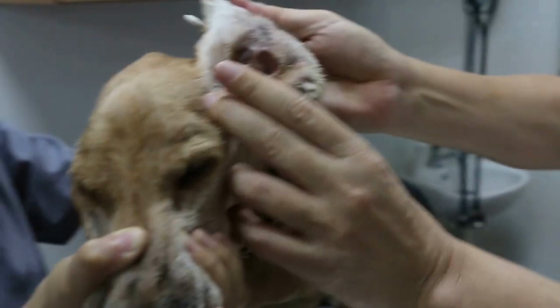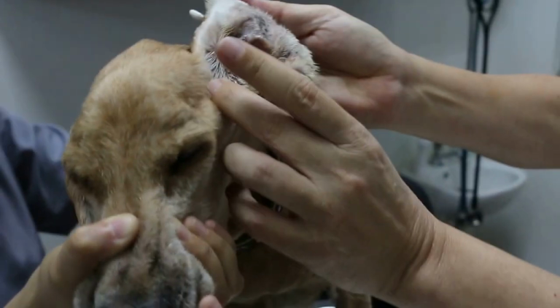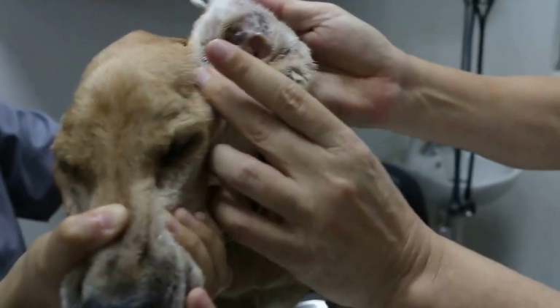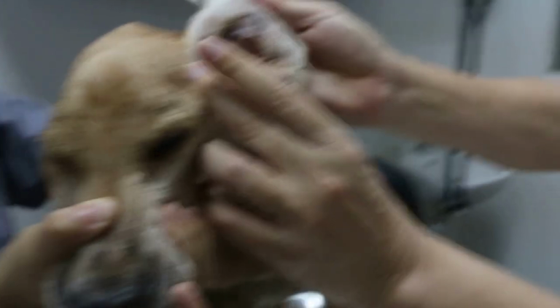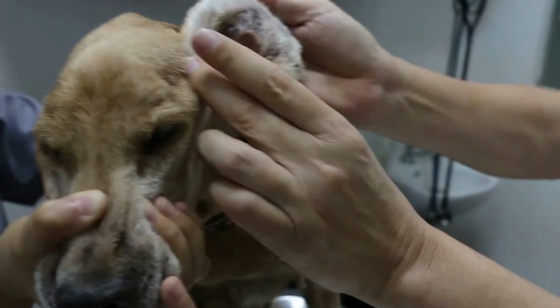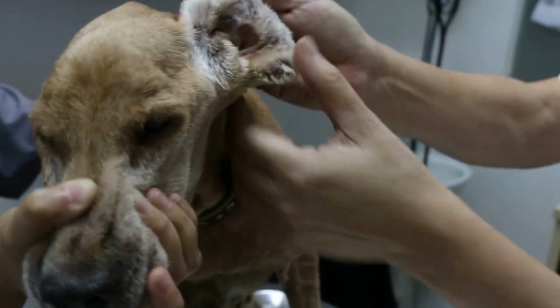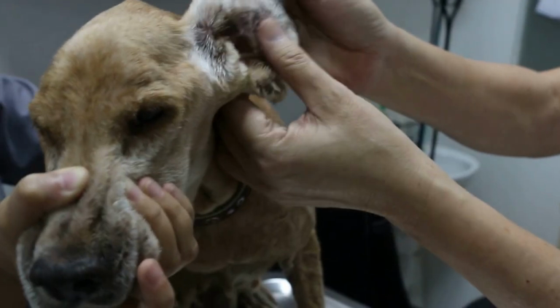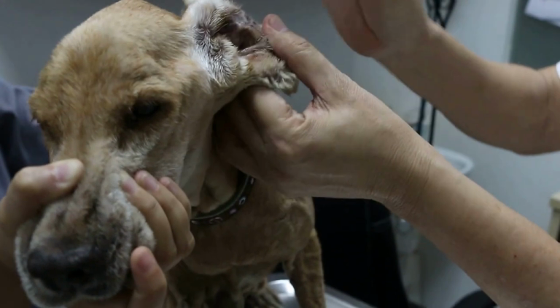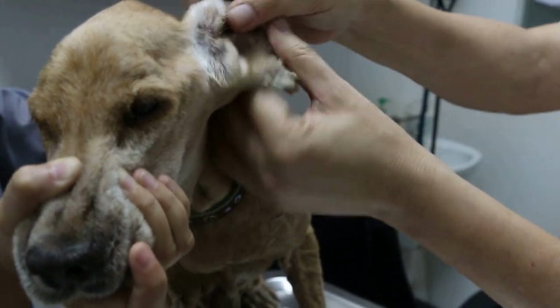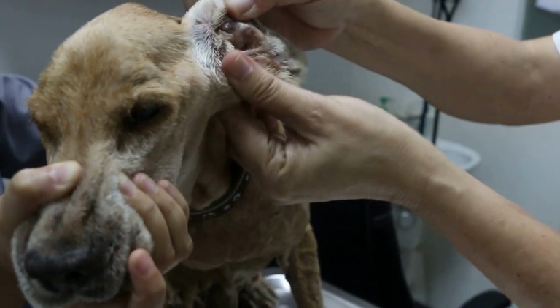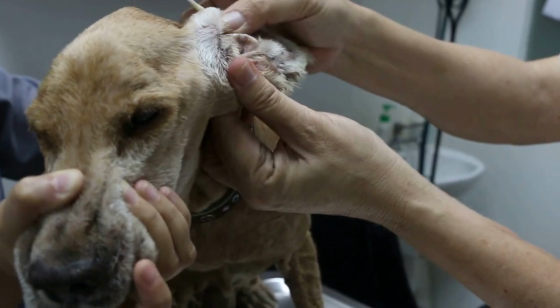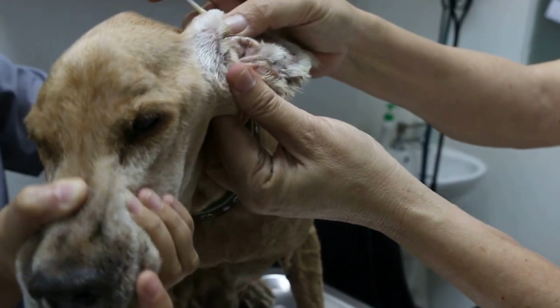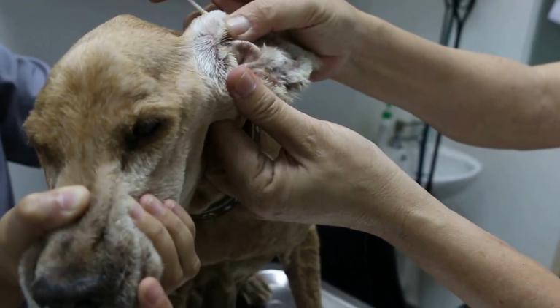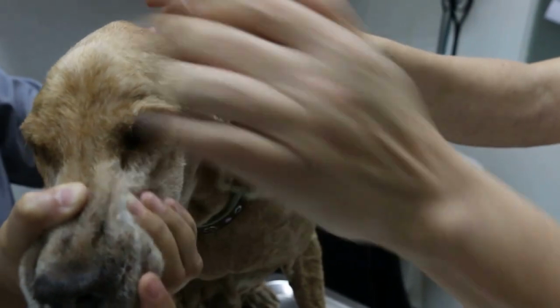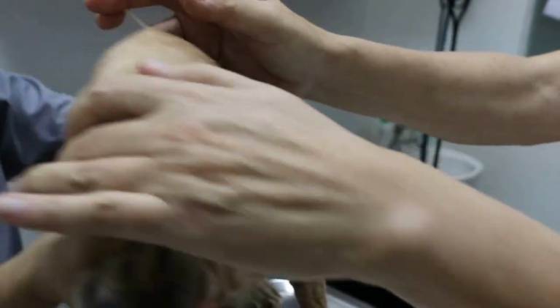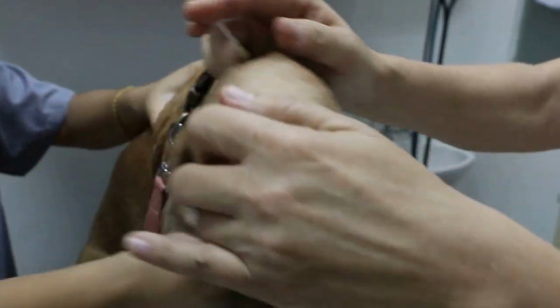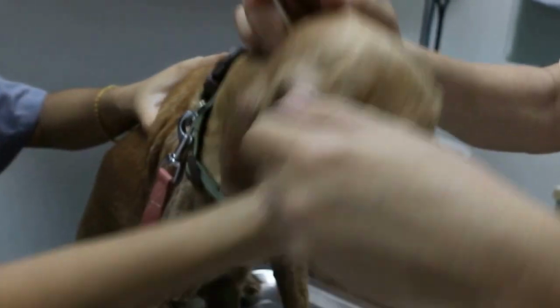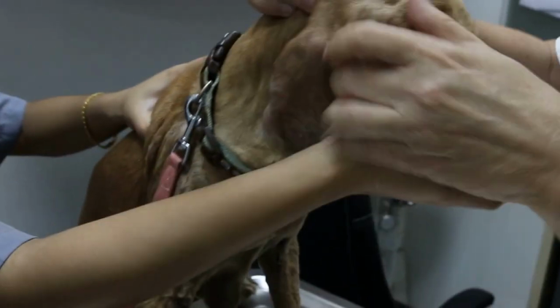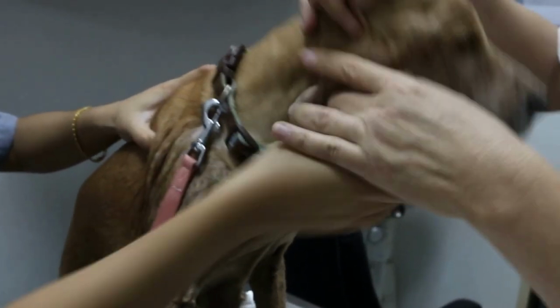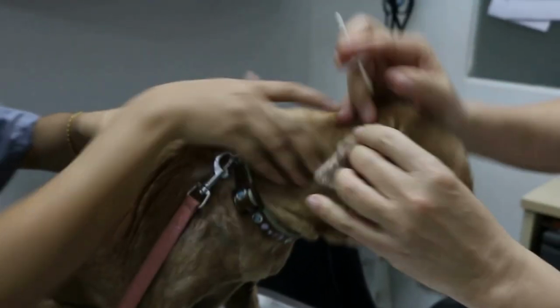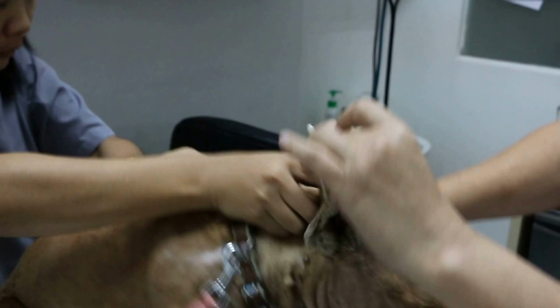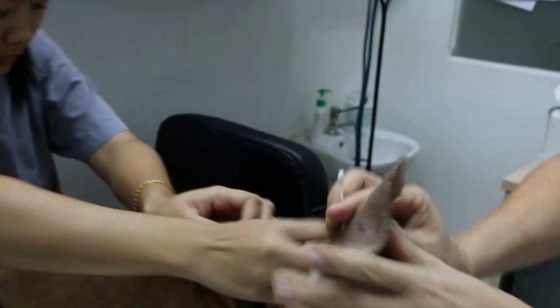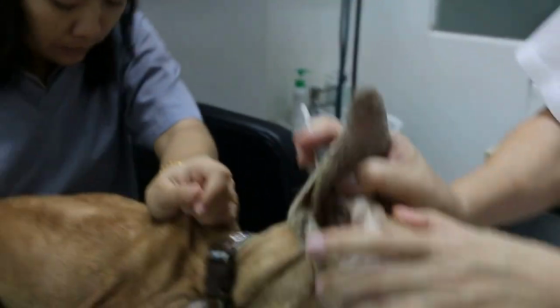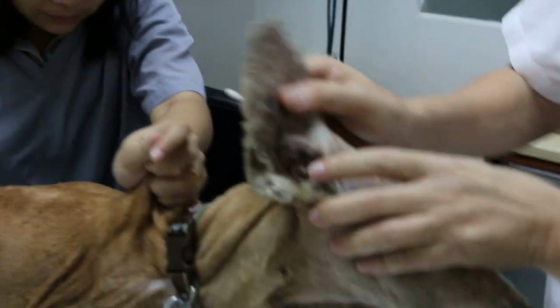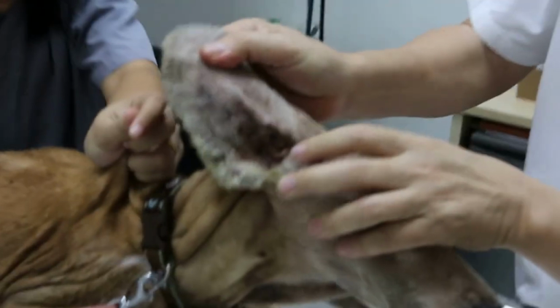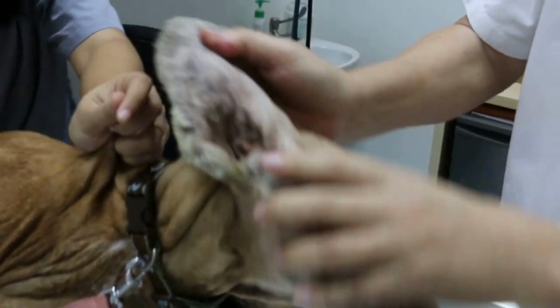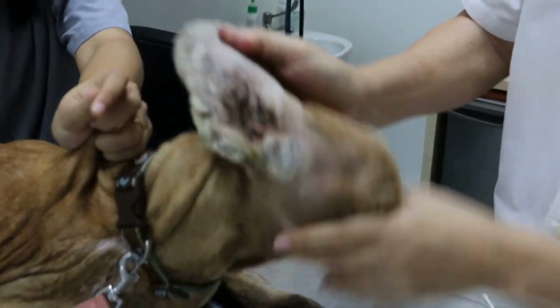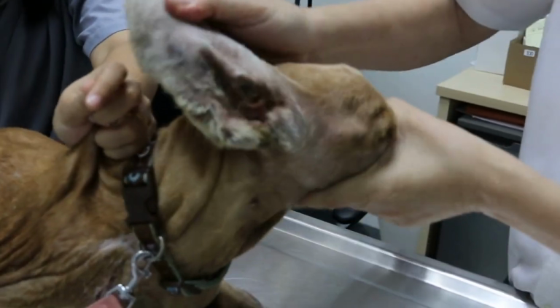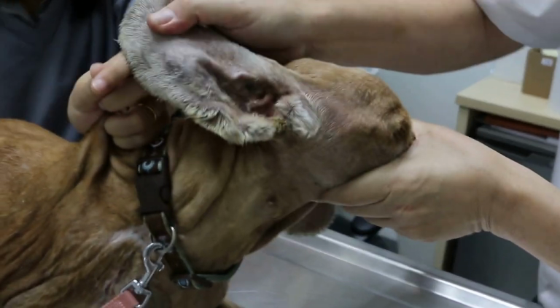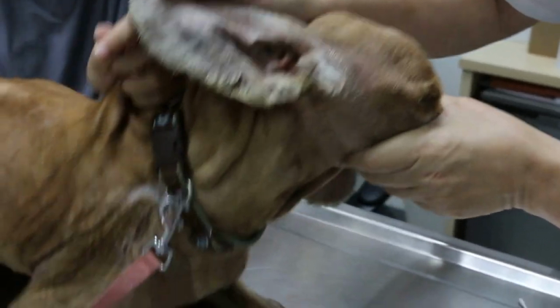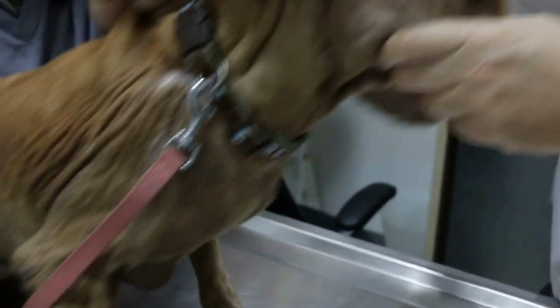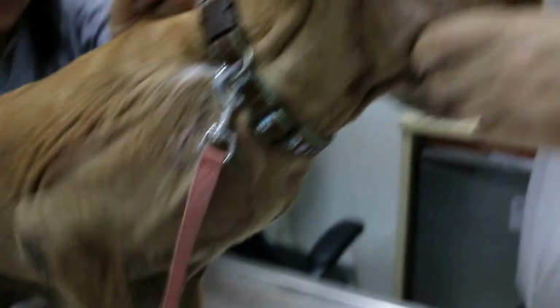Because those bacteria will spread again — some of them are yeast and fungus. So now you can see there's no inflammation, but it's not cured yet. The dog is going home. Look at this ear — it's not inflamed.